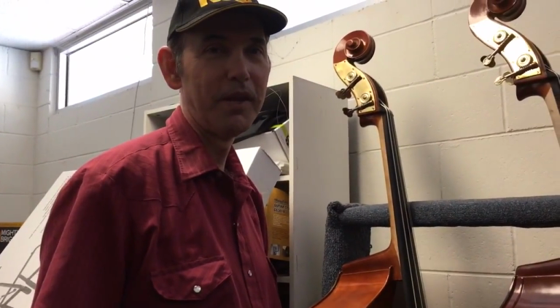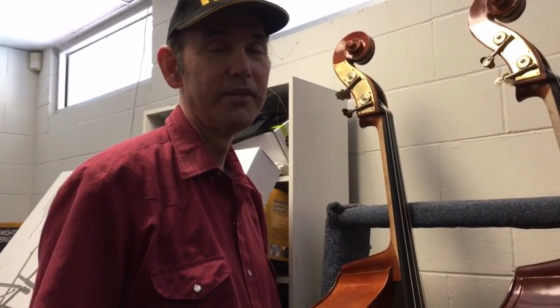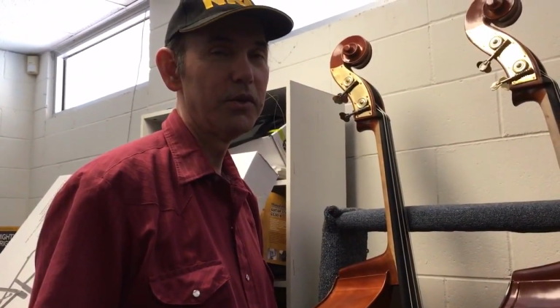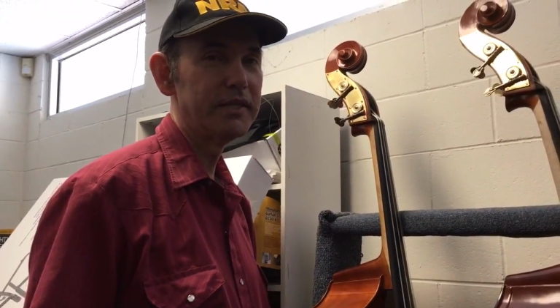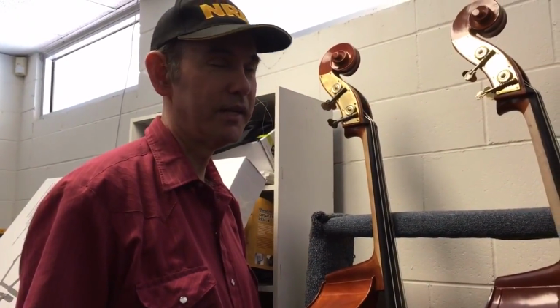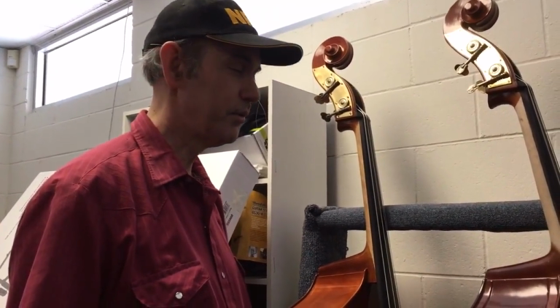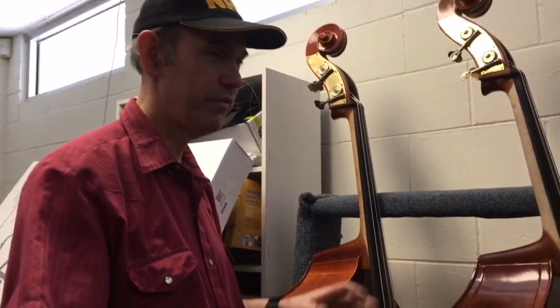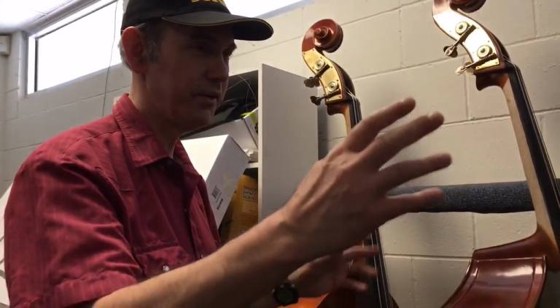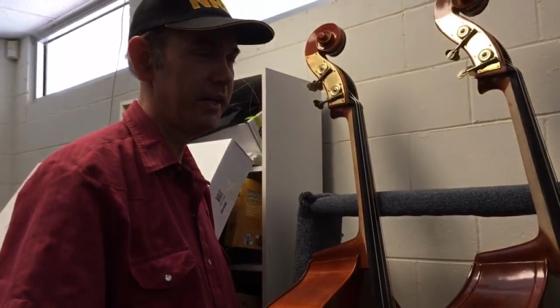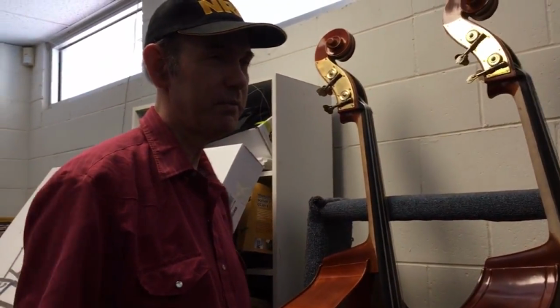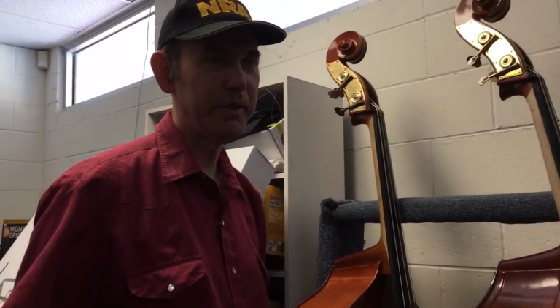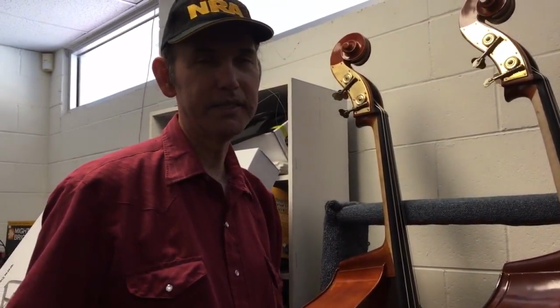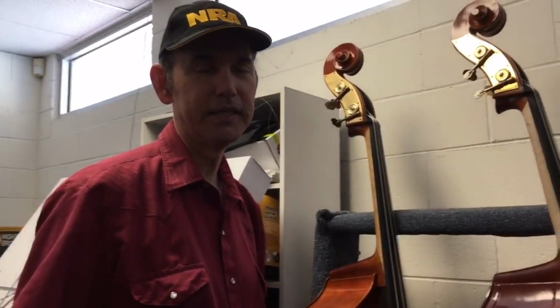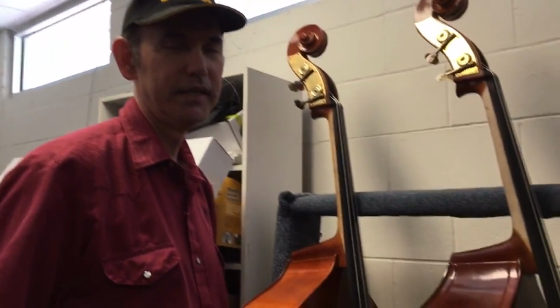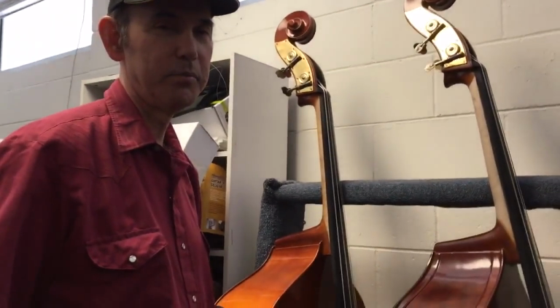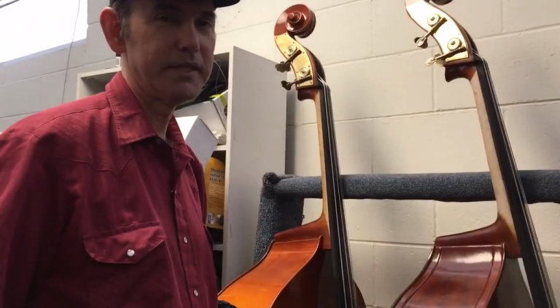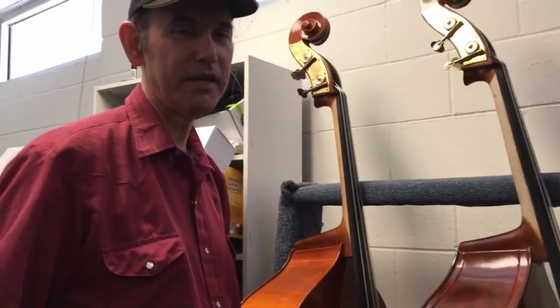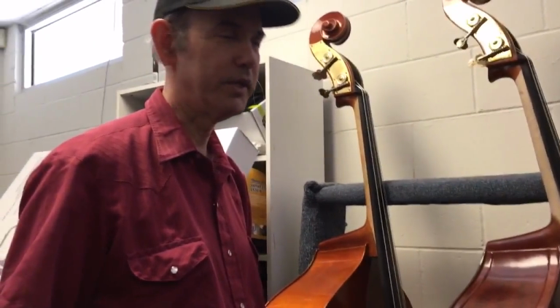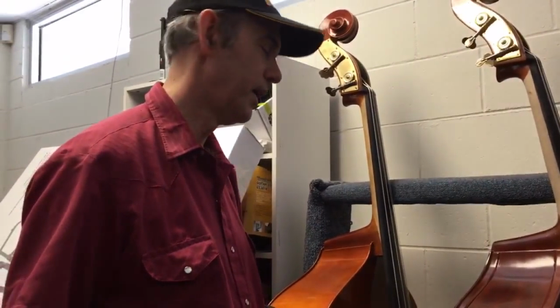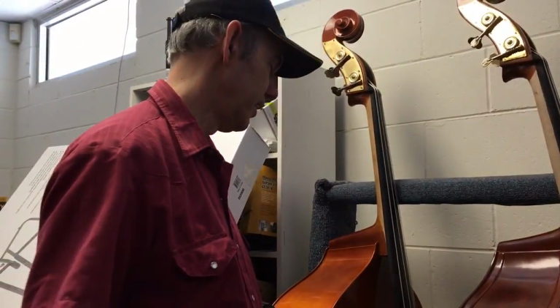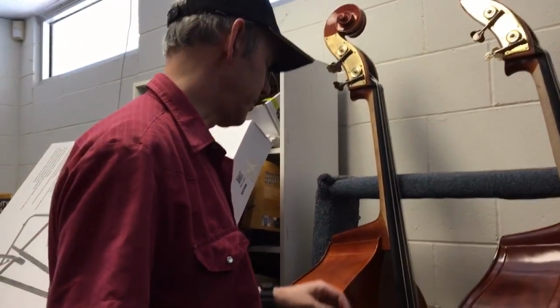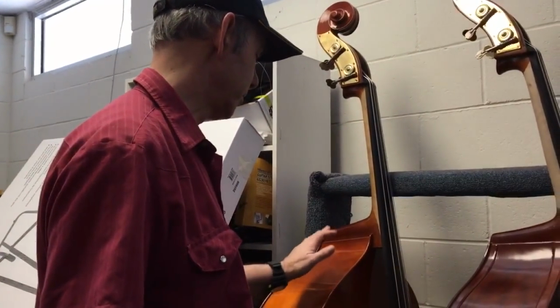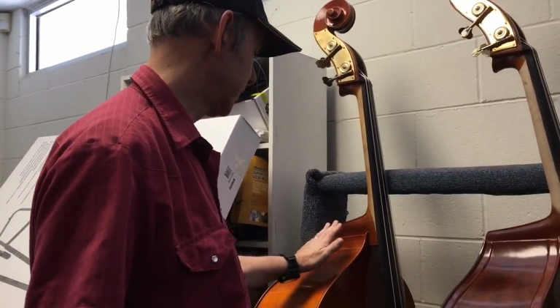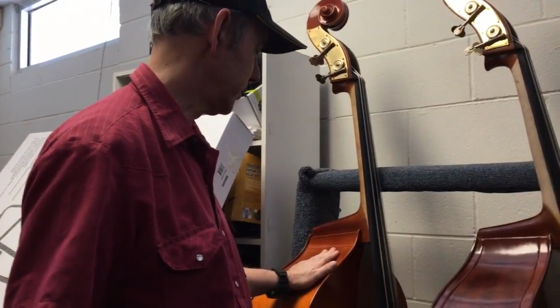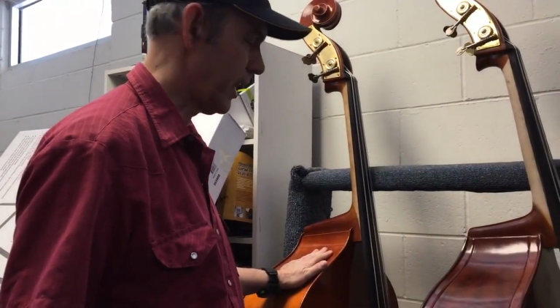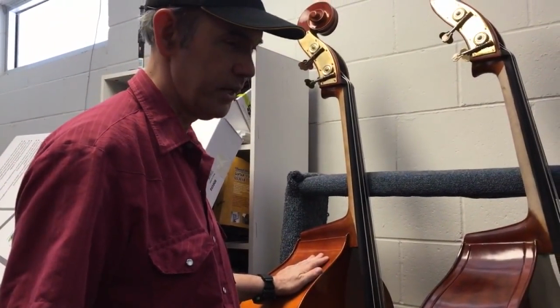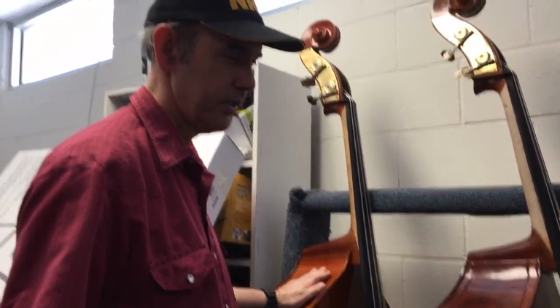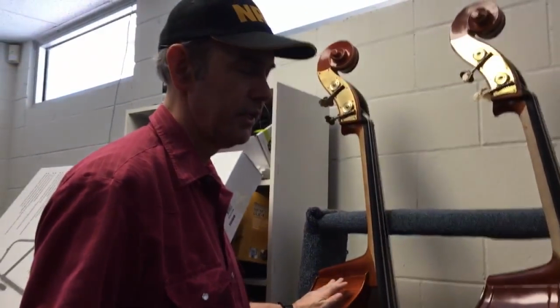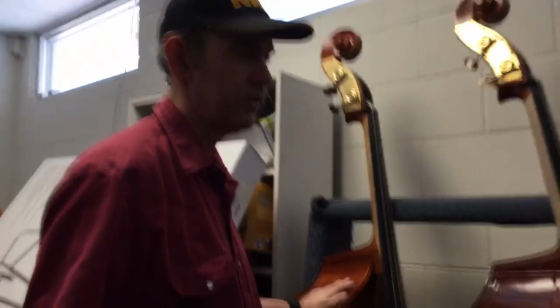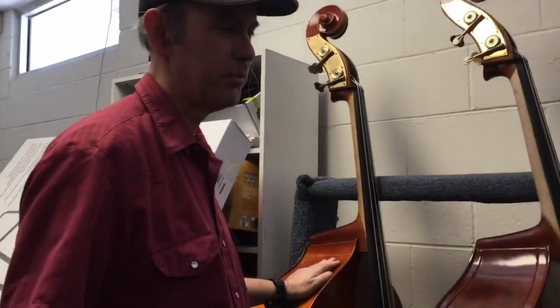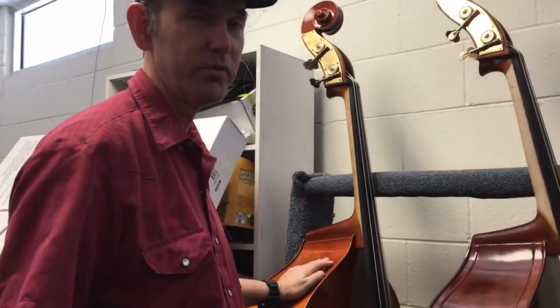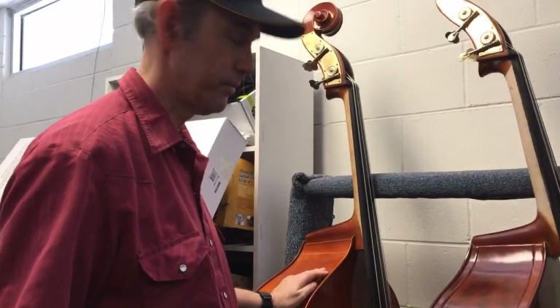This is an inventory video at FMI Basses here in Pasadena, California. This one is a Saturday, September 24th.